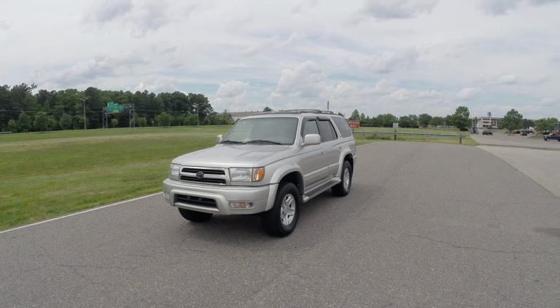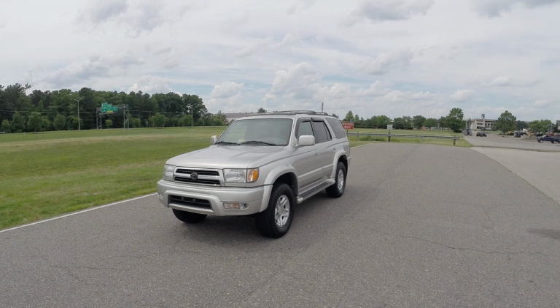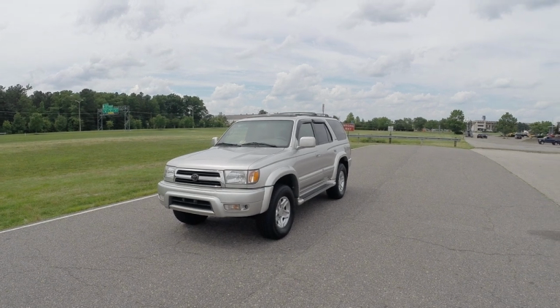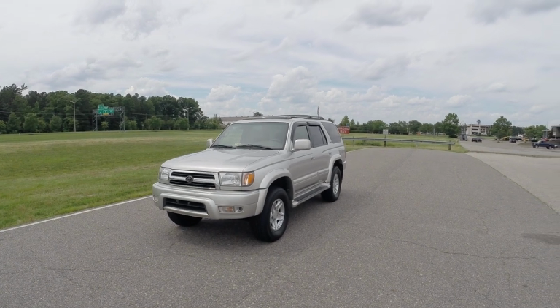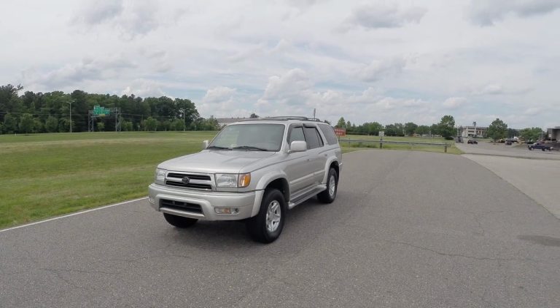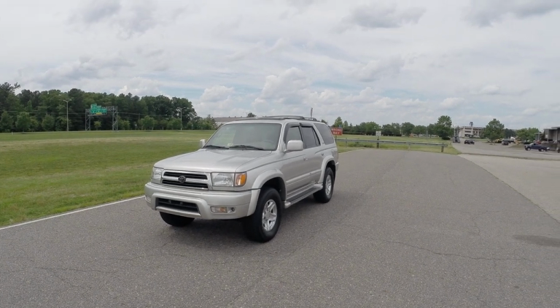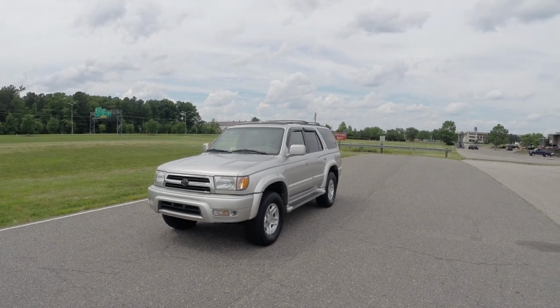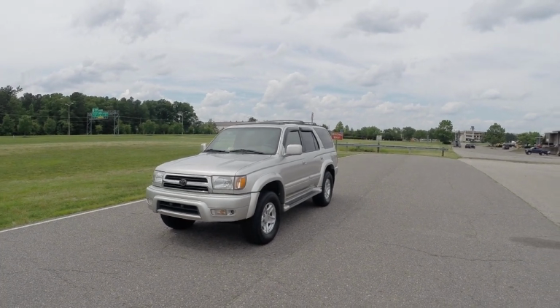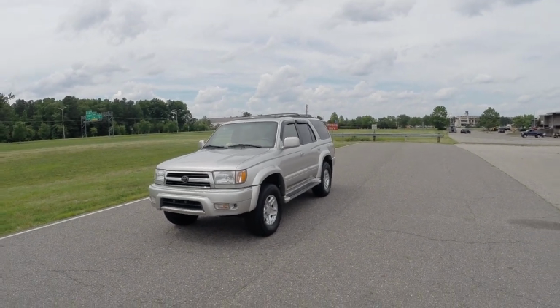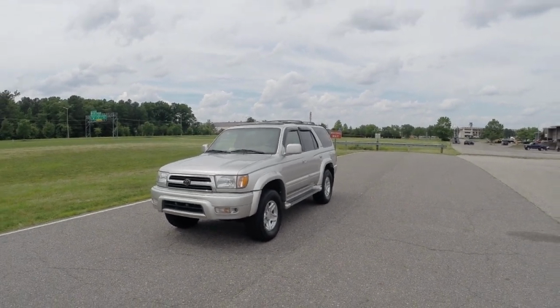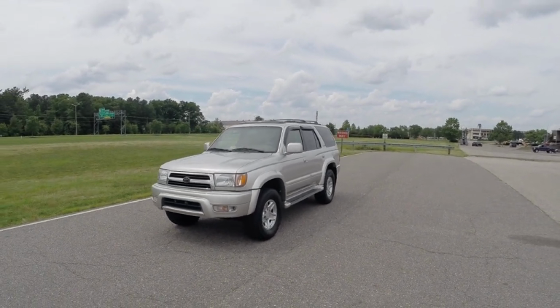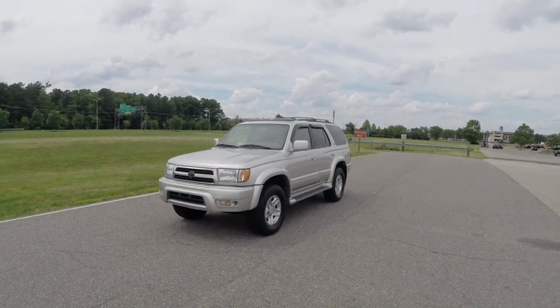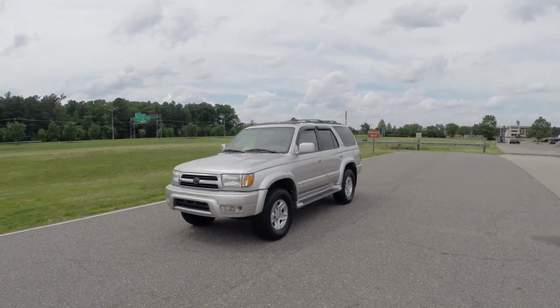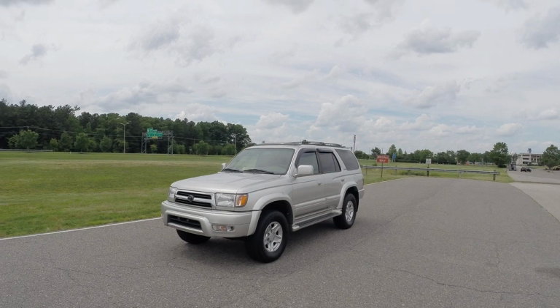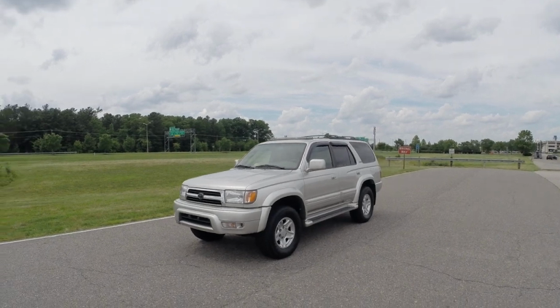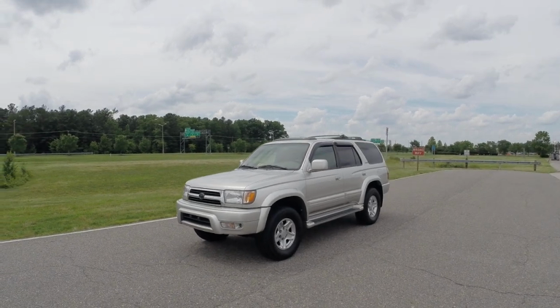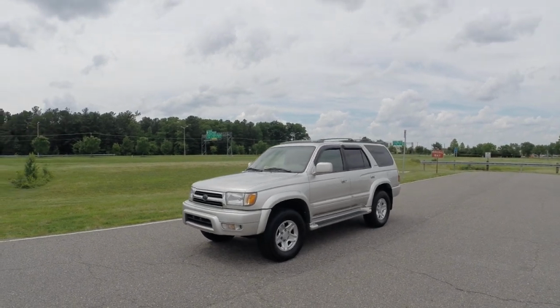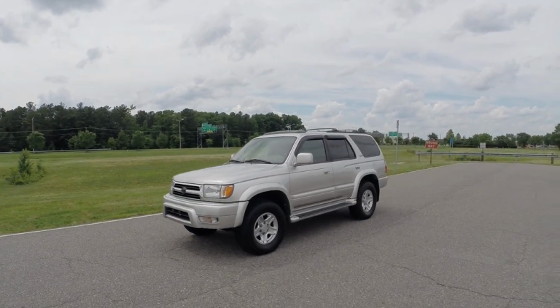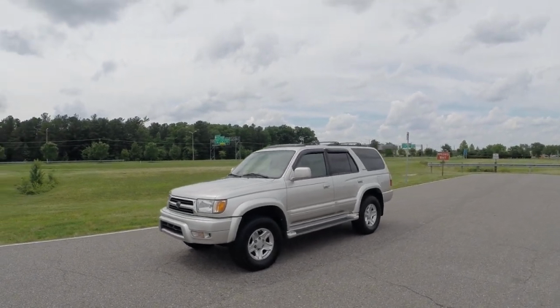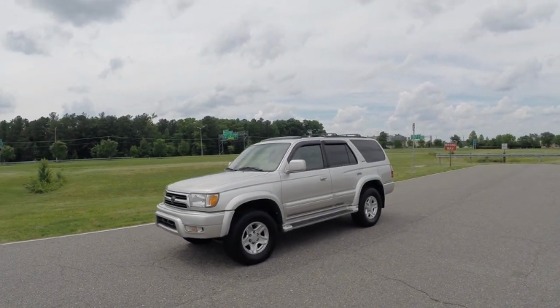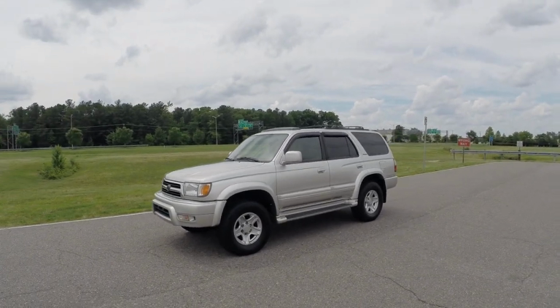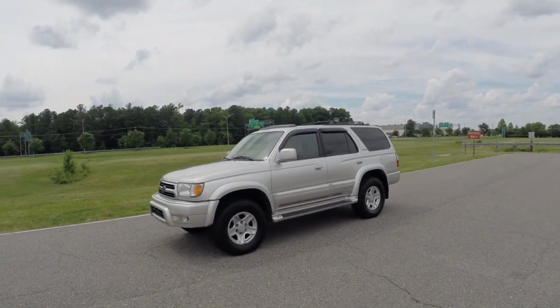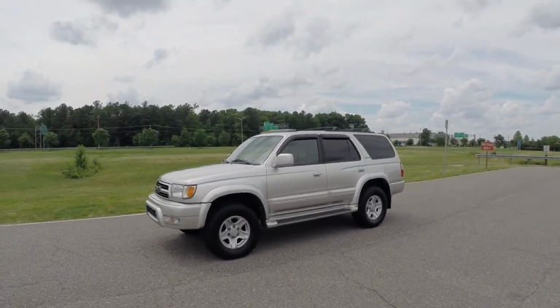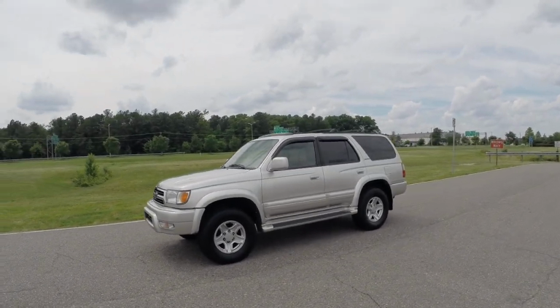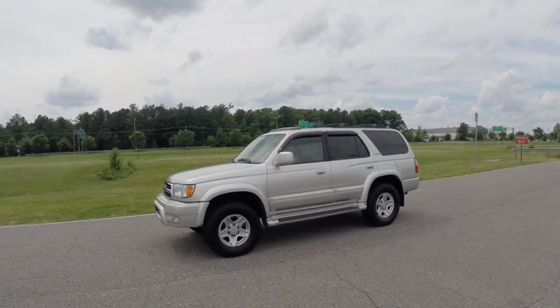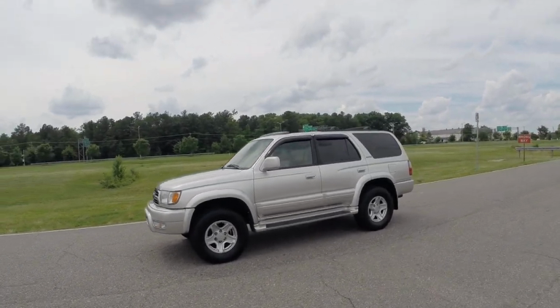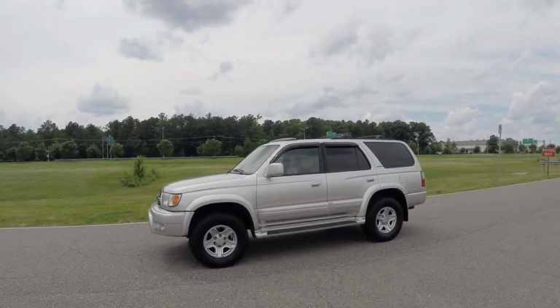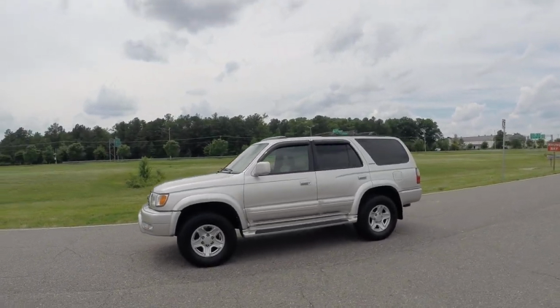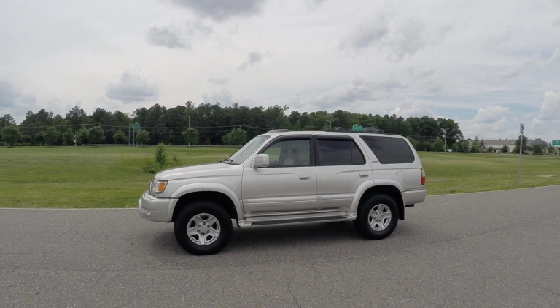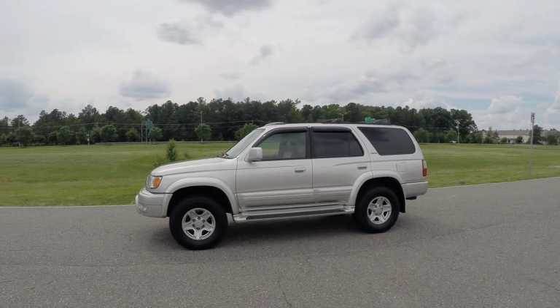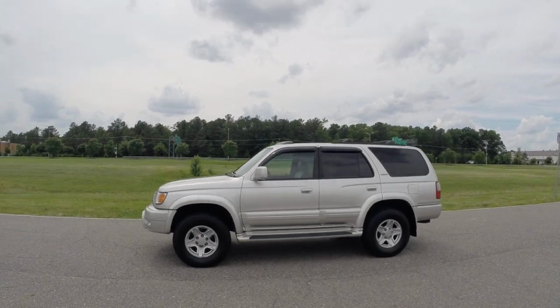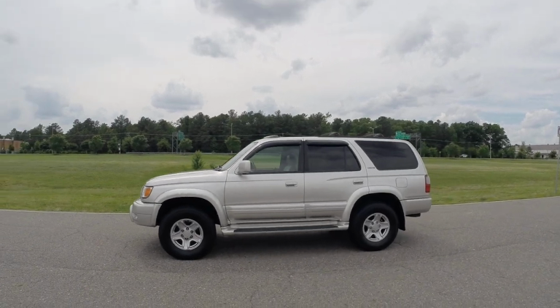Hello, good afternoon and welcome to Davis Autosports here in Richmond, Virginia. Here we have for sale a 1999 Toyota 4Runner Limited. This is an automatic V6 four wheel drive with a locking rear differential.